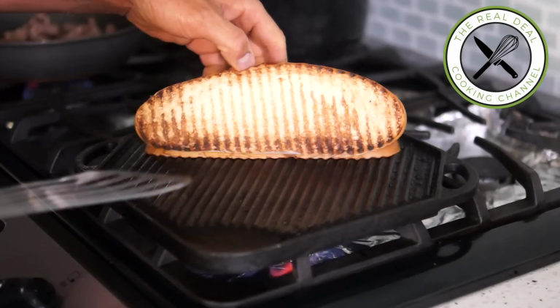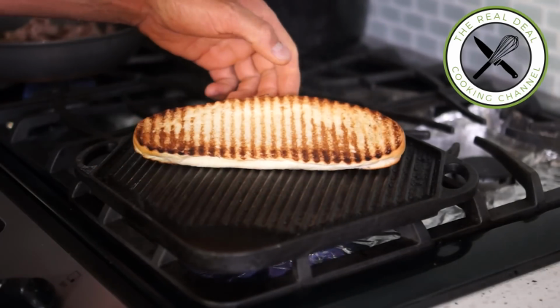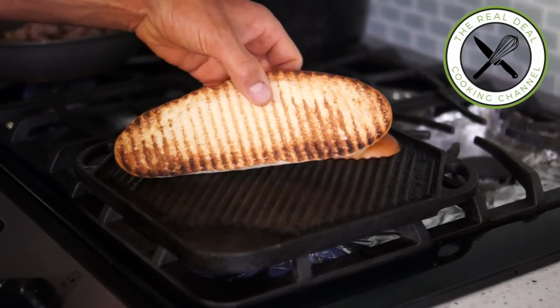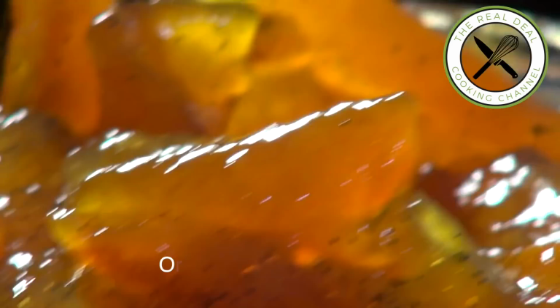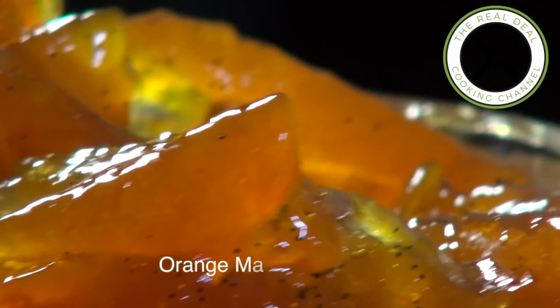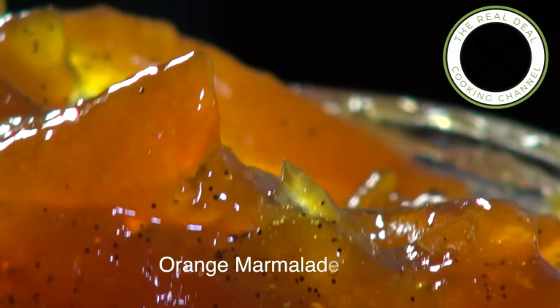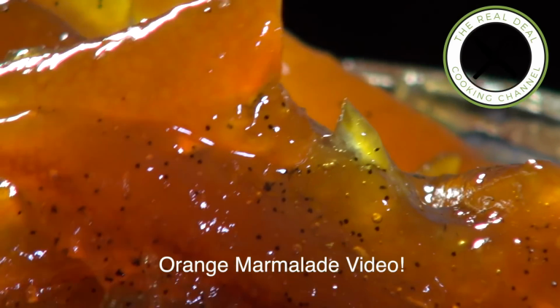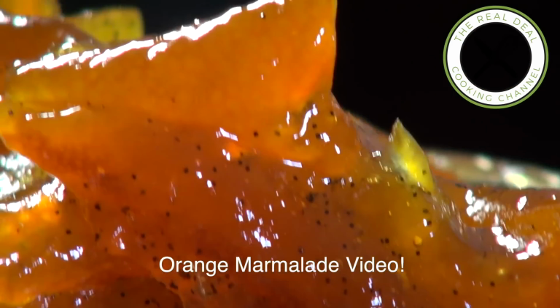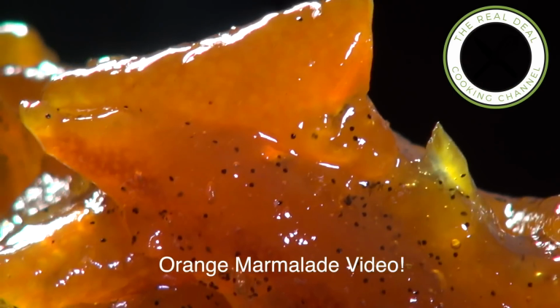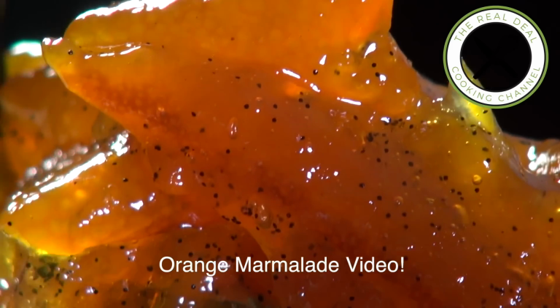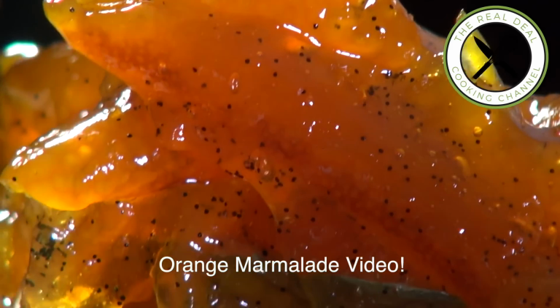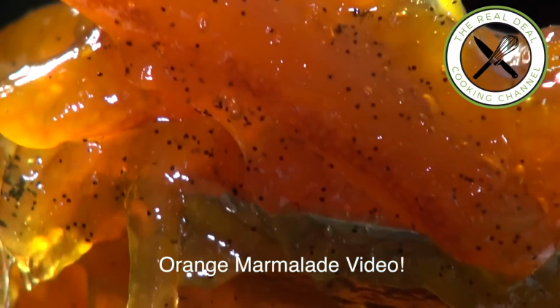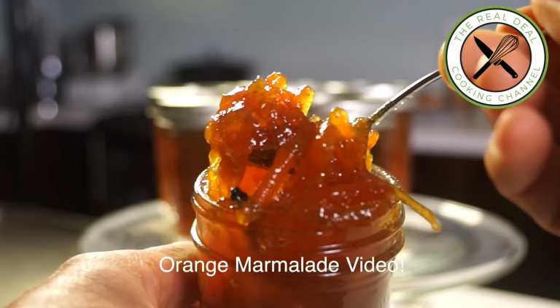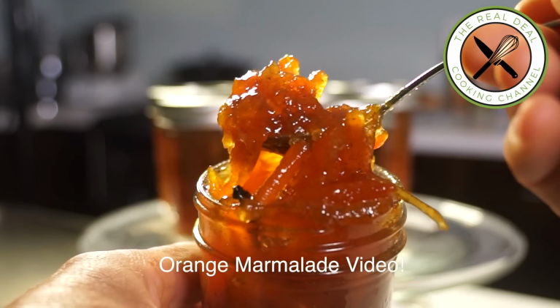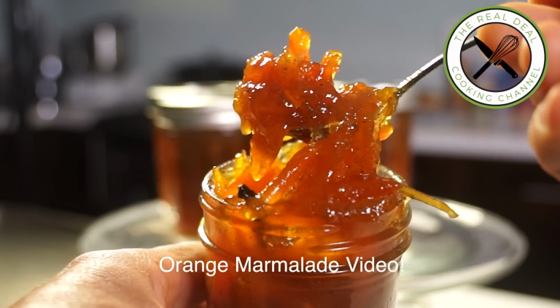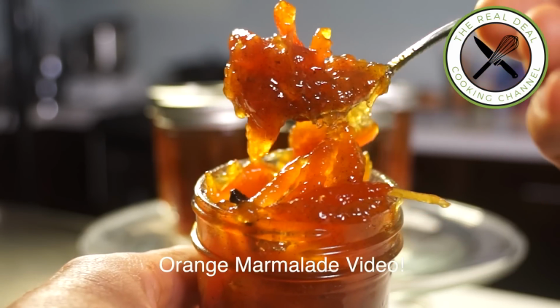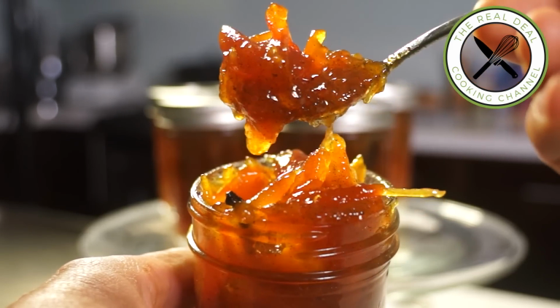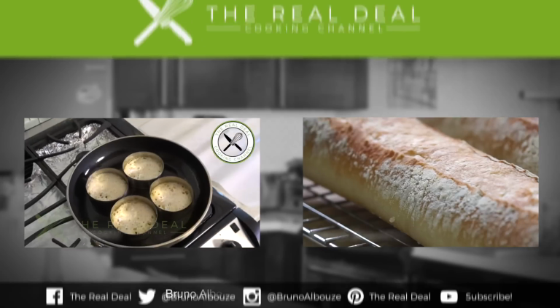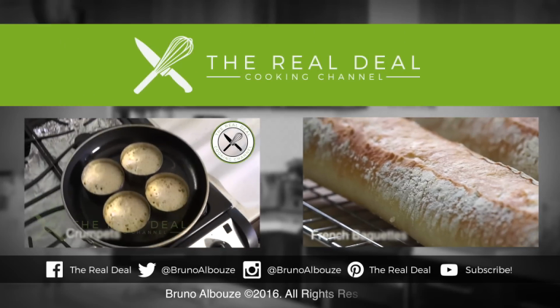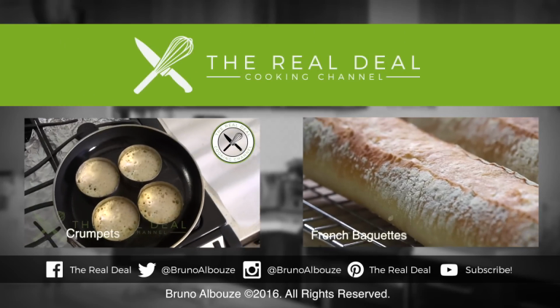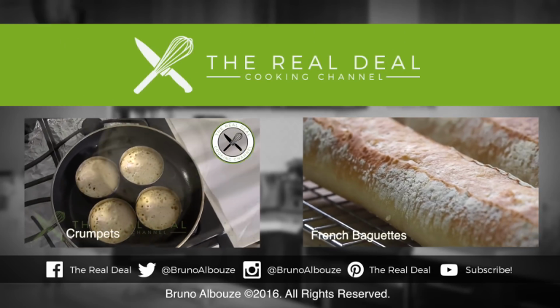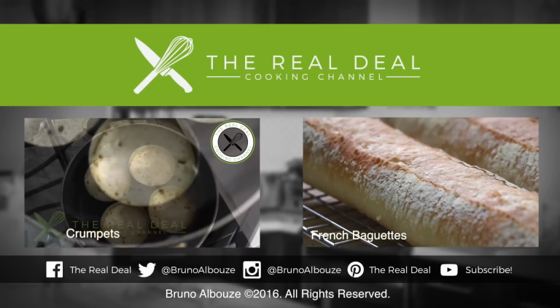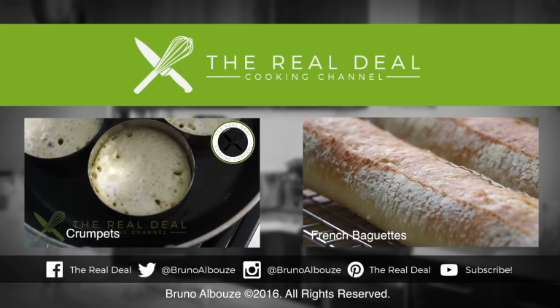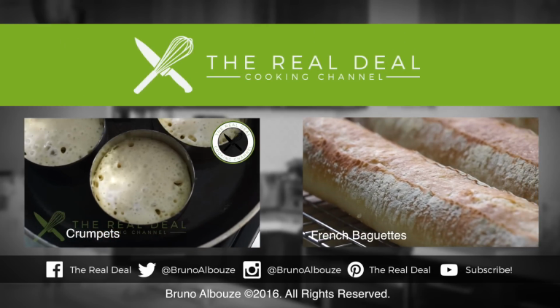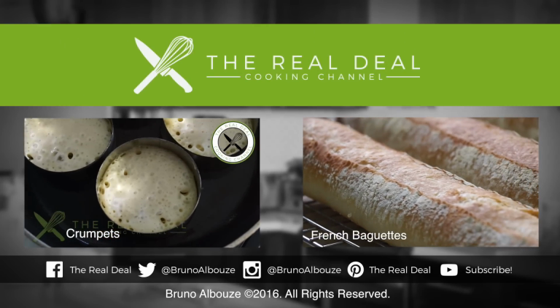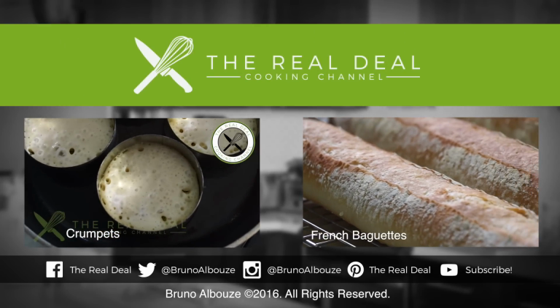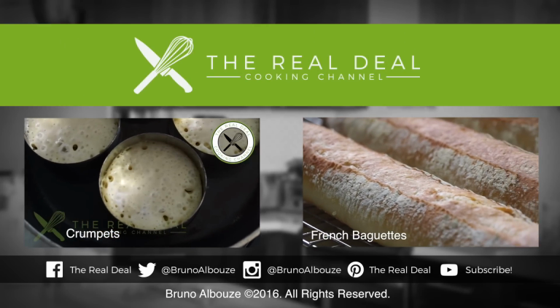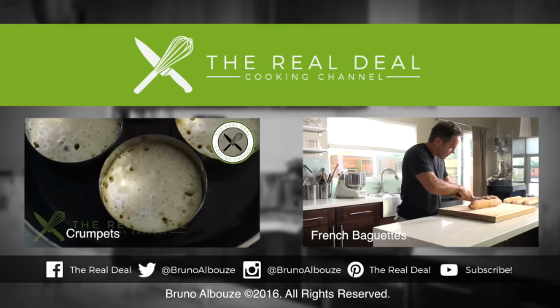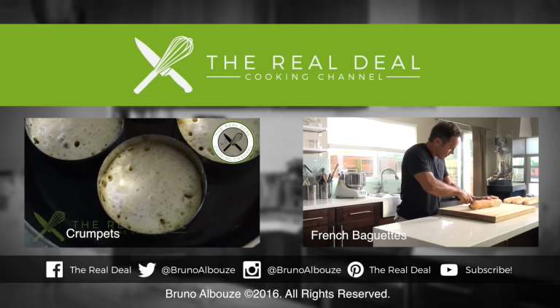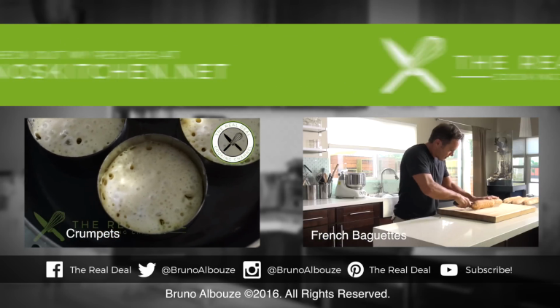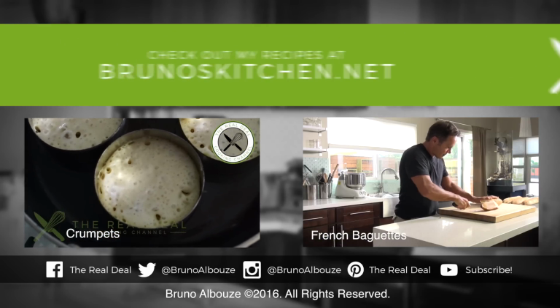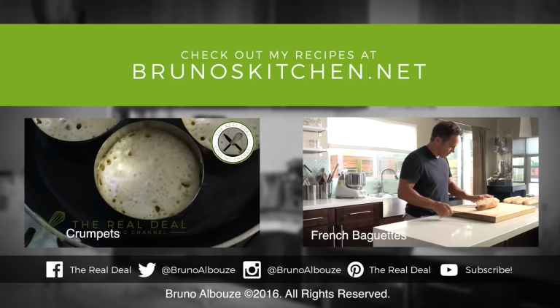To get the full recipe, go to brunoscitchen.net. Thank you again for watching and please subscribe, like me on Facebook and follow me on Twitter, Instagram and Pinterest. À bientôt. Bye.